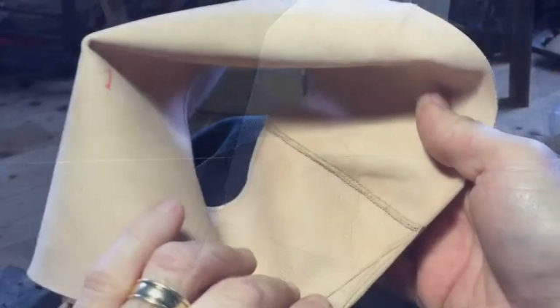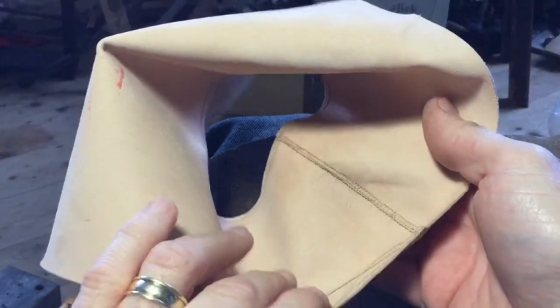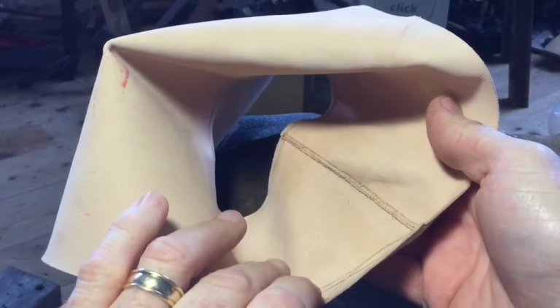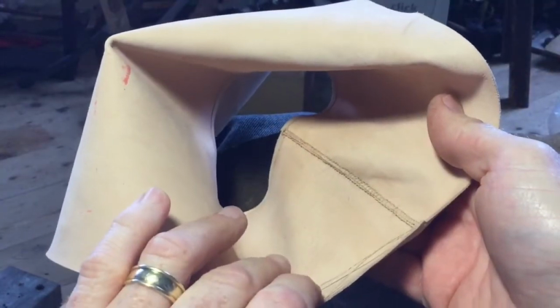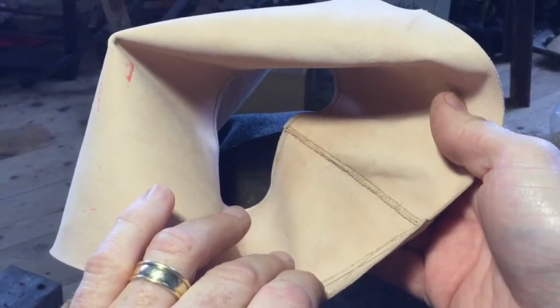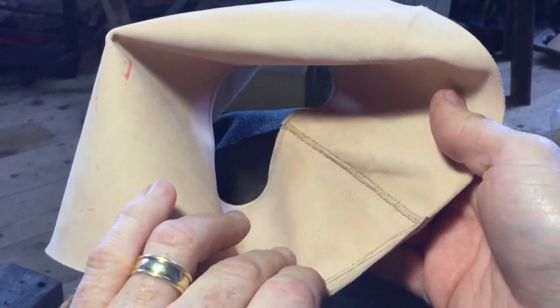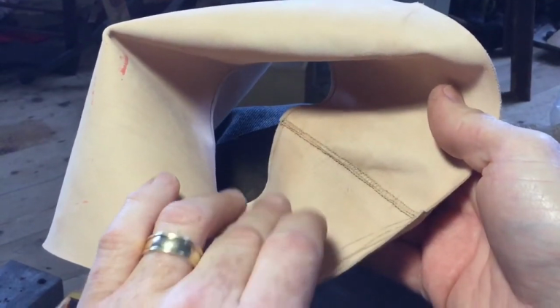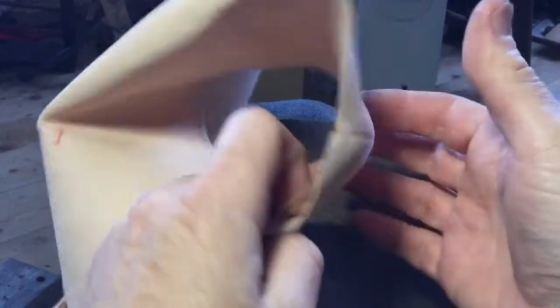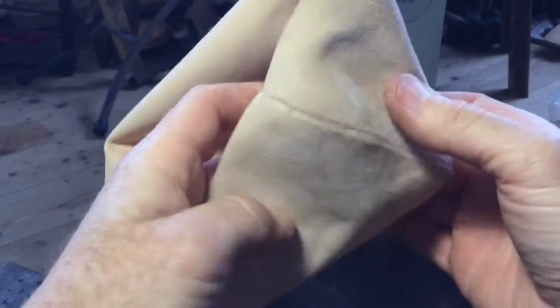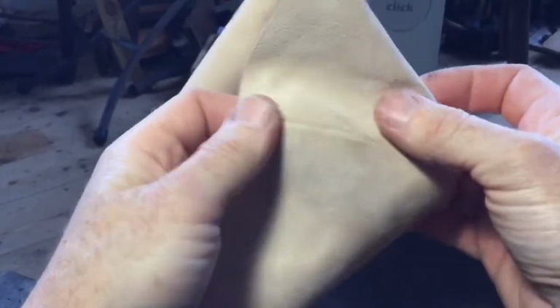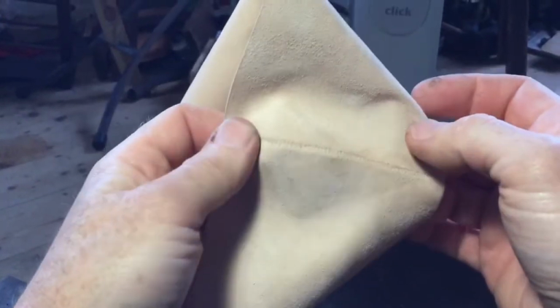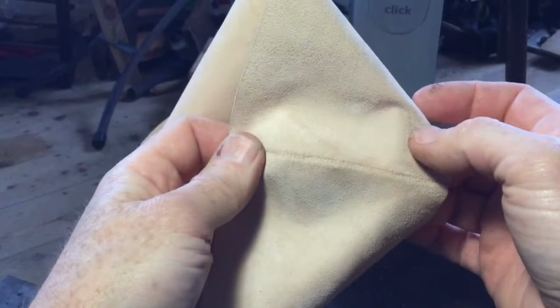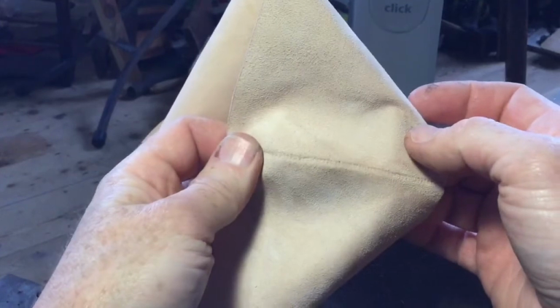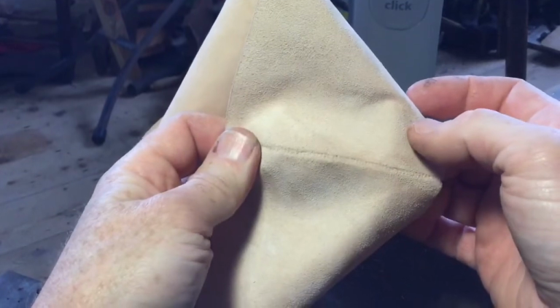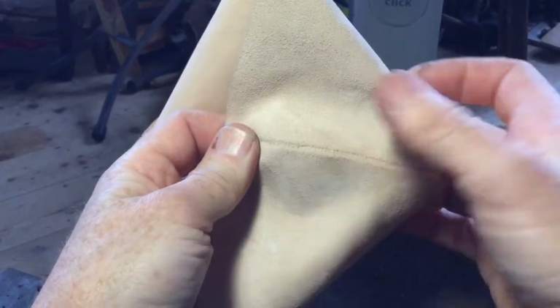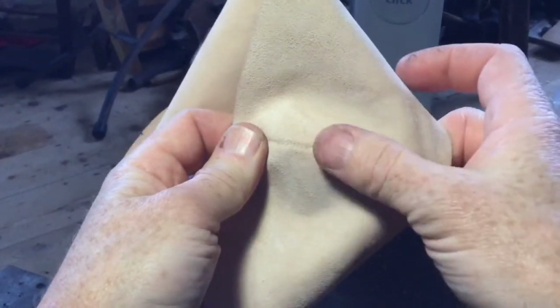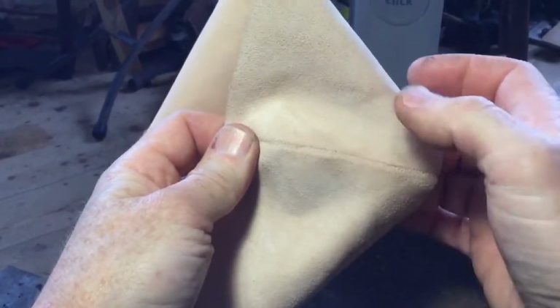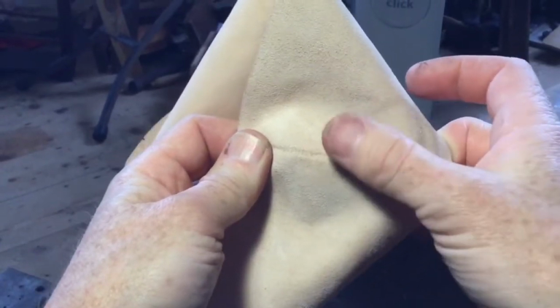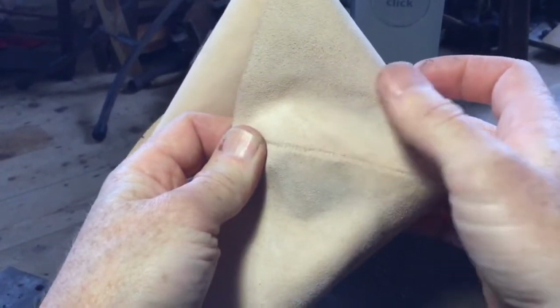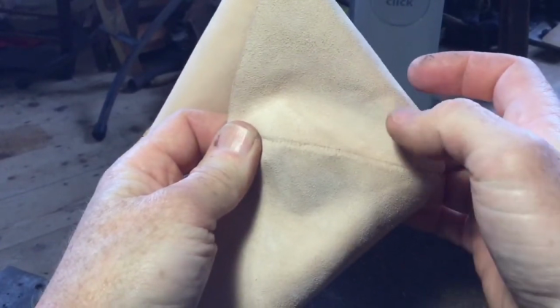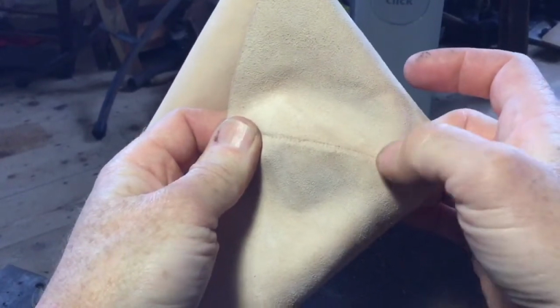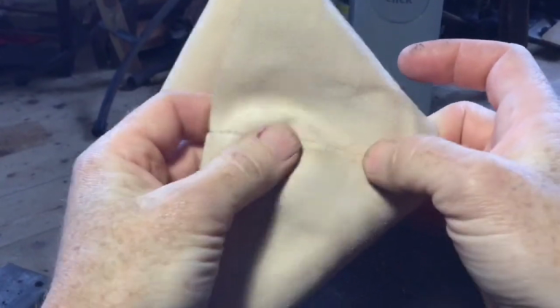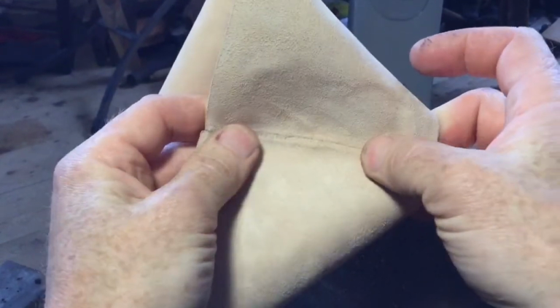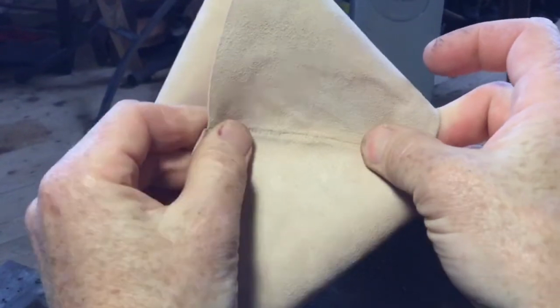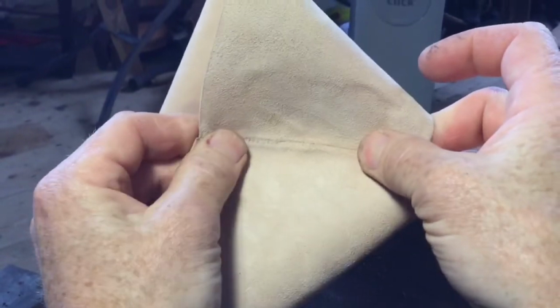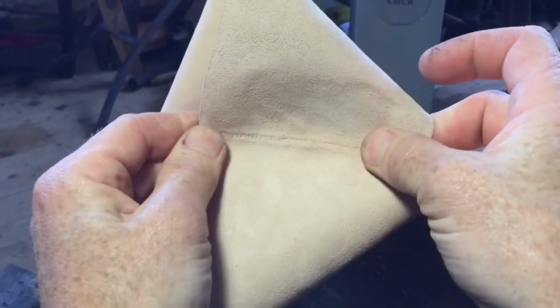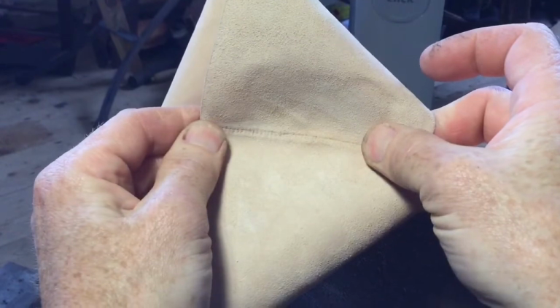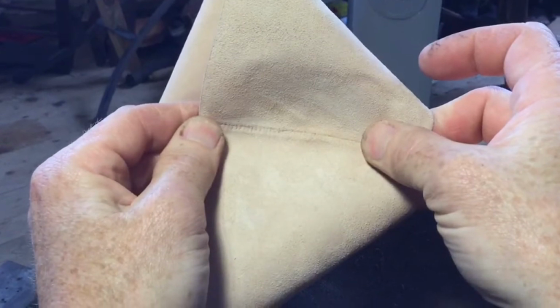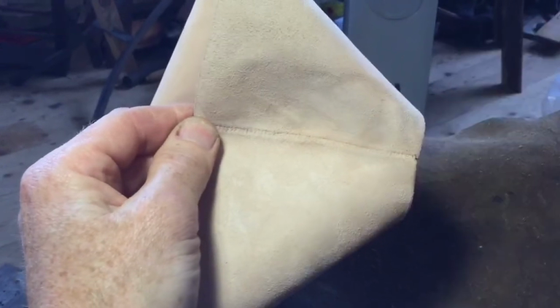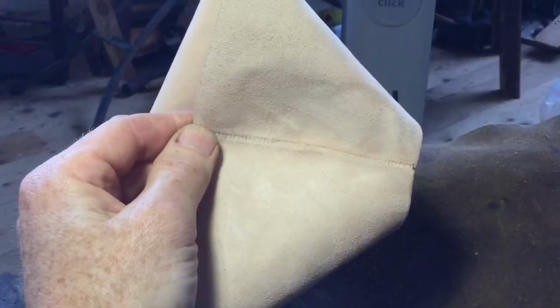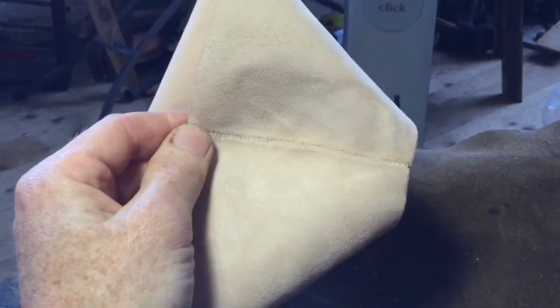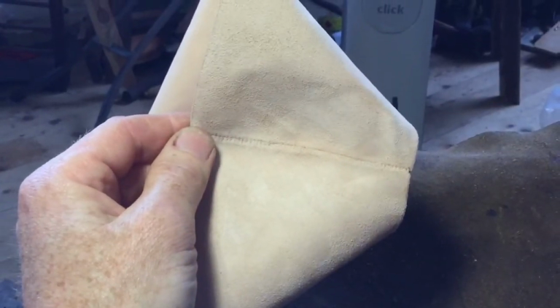So we go from the sewn side to the inside. This is the side that will be against the foot in the heel. Thanks for watching, I'll see you next time.